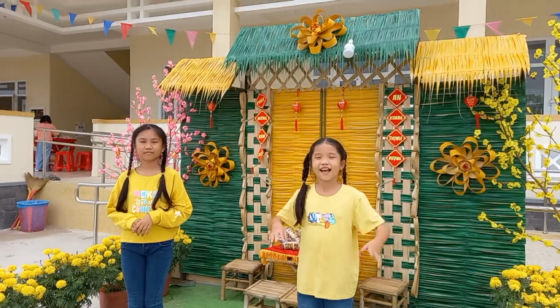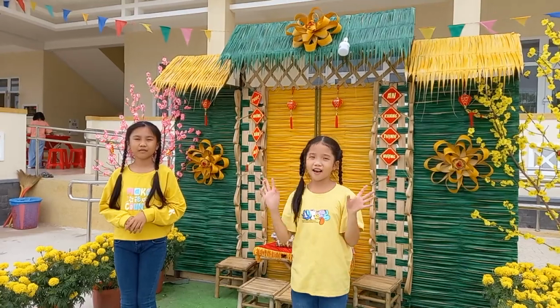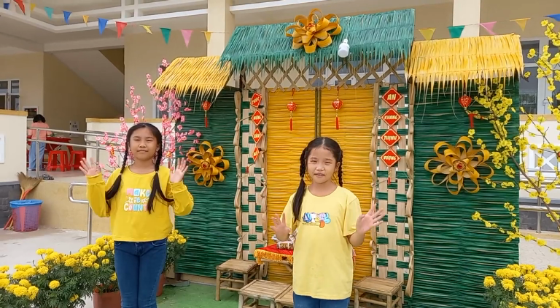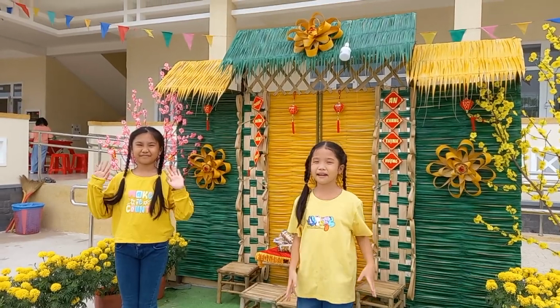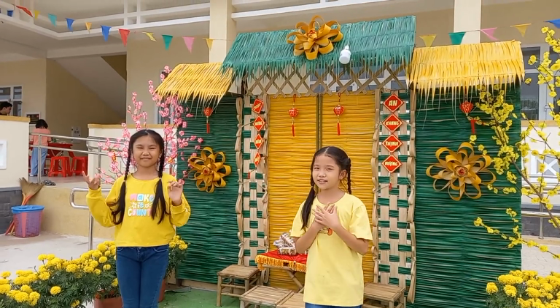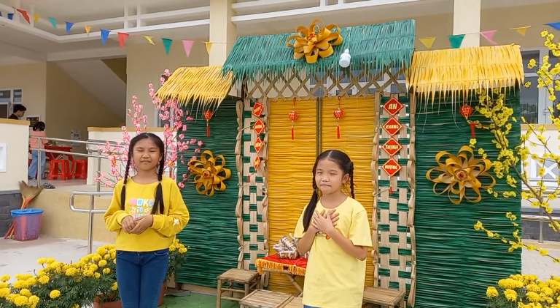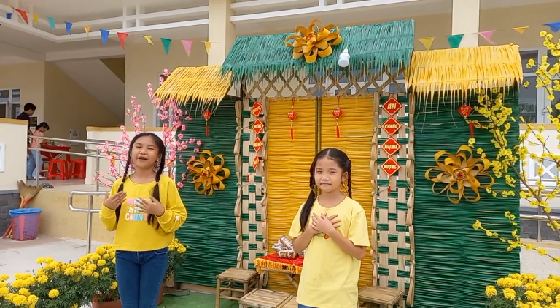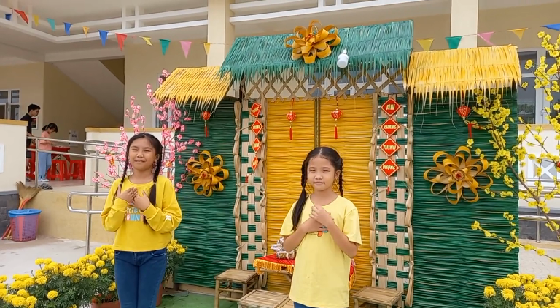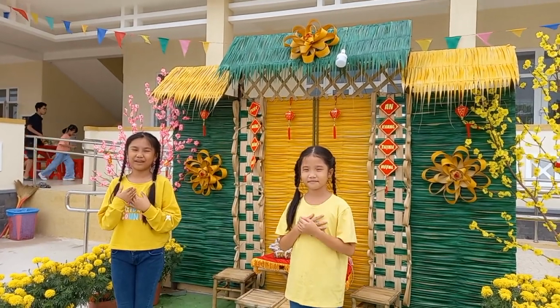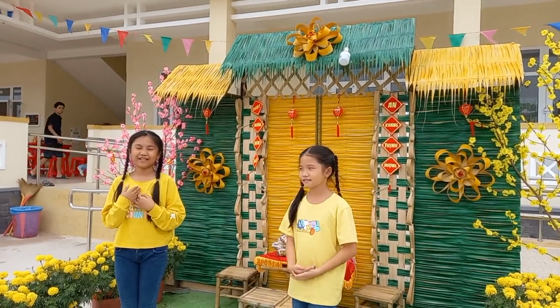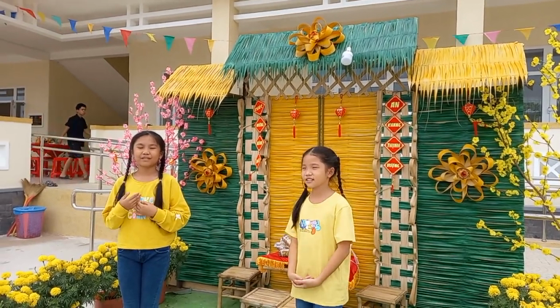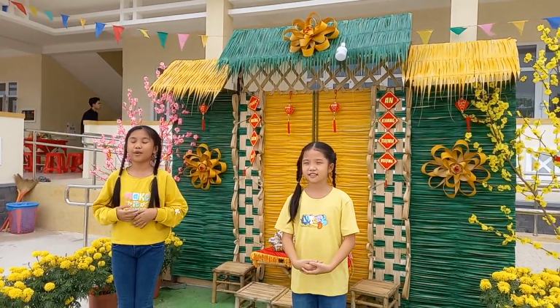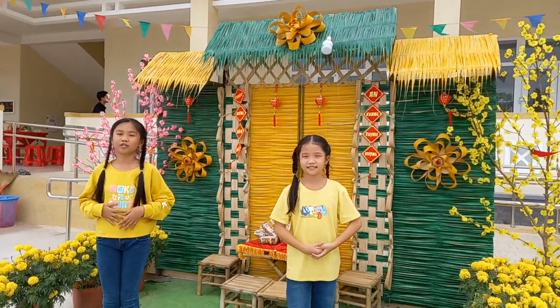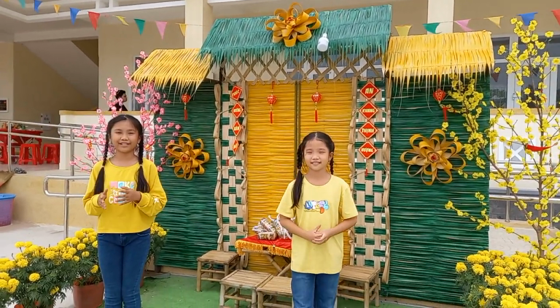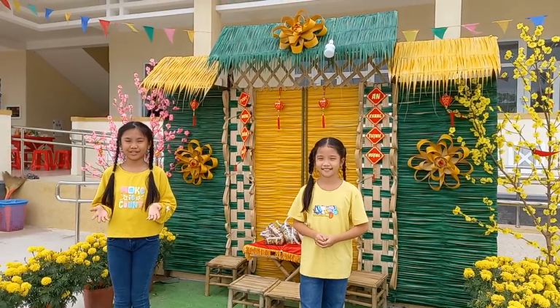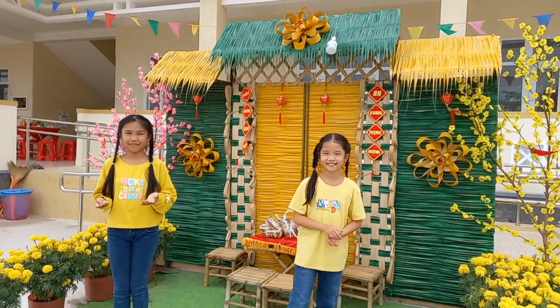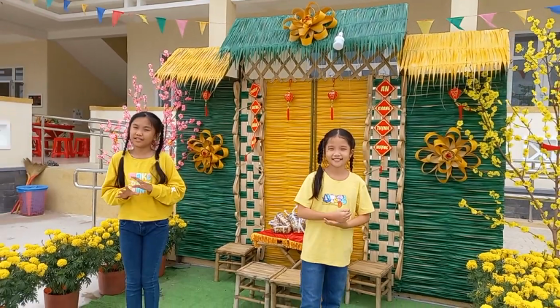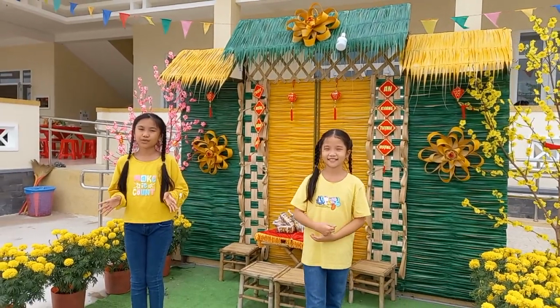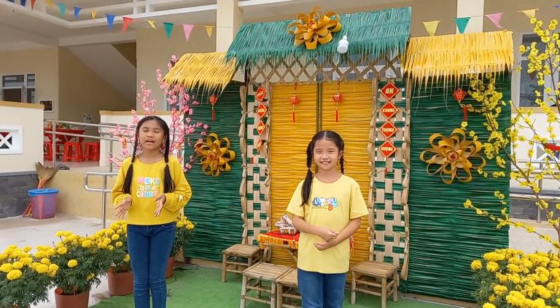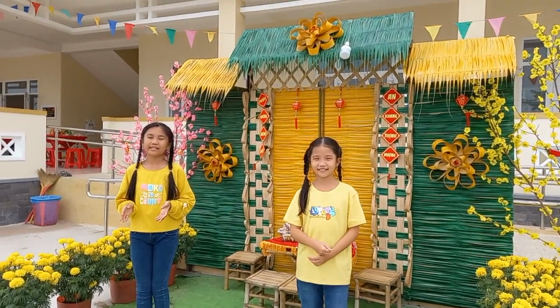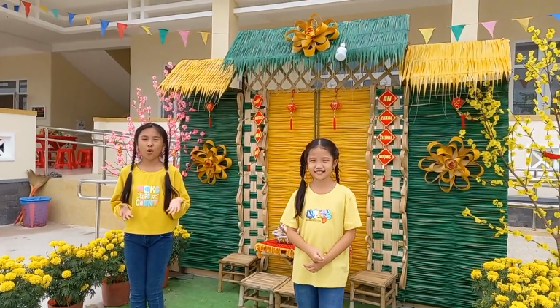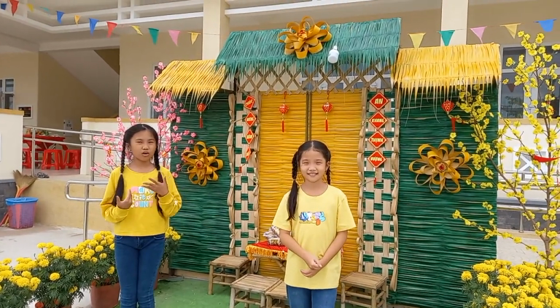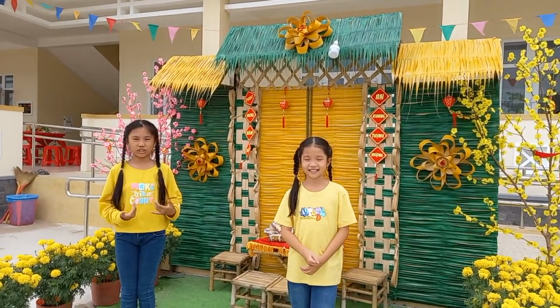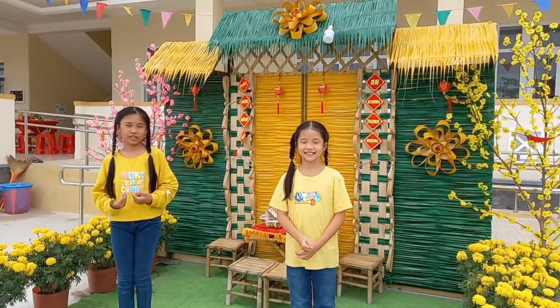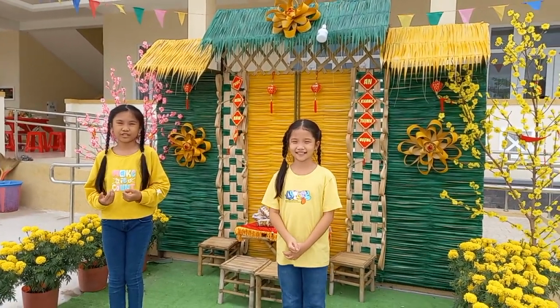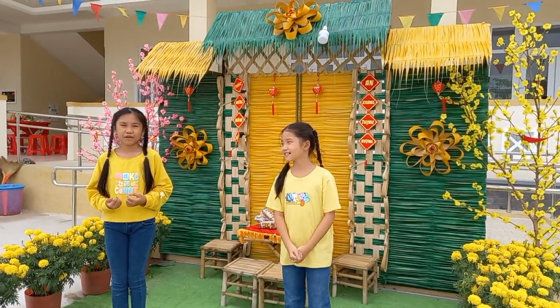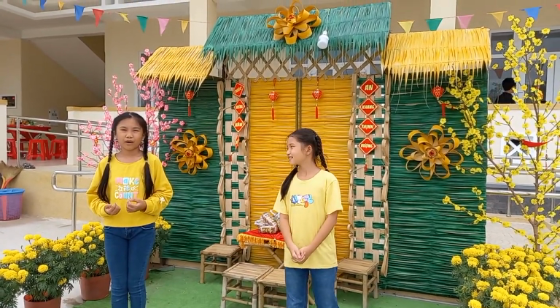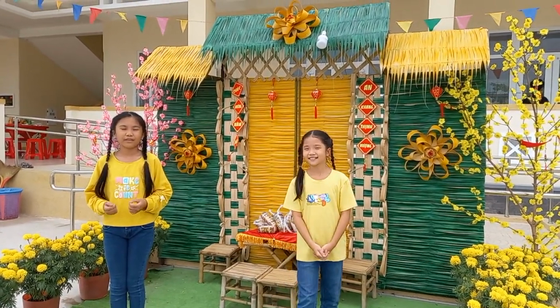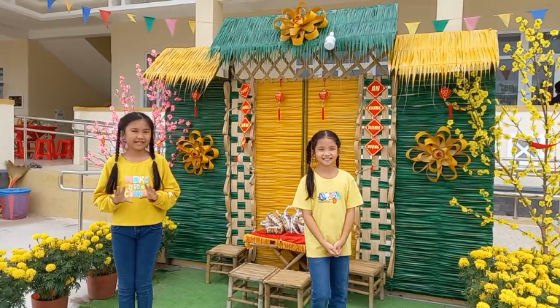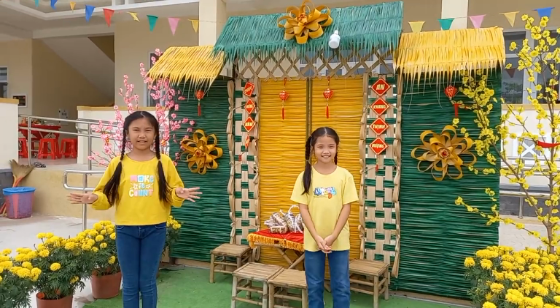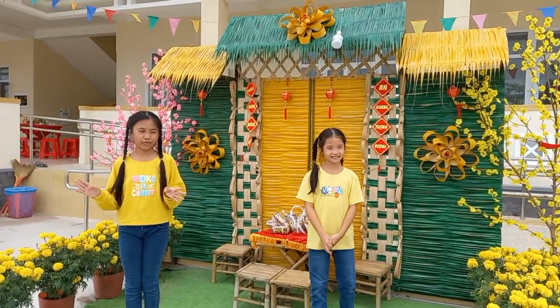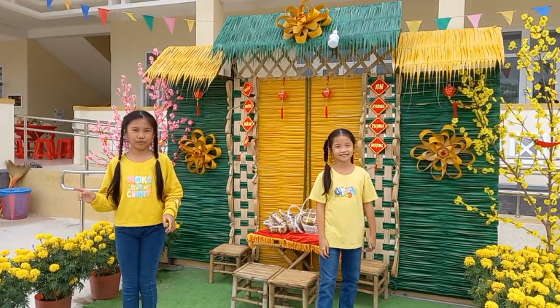Hello everybody, my name is Cham and my name is Quen. Today we're going to be introducing you to a new school inside our old village. Let's go and explore through.